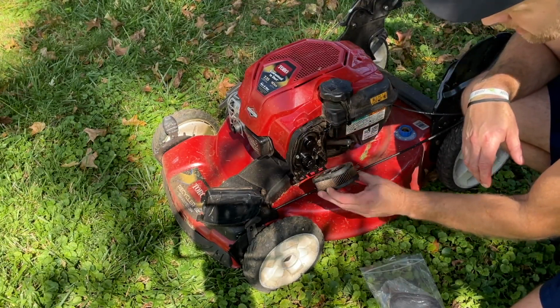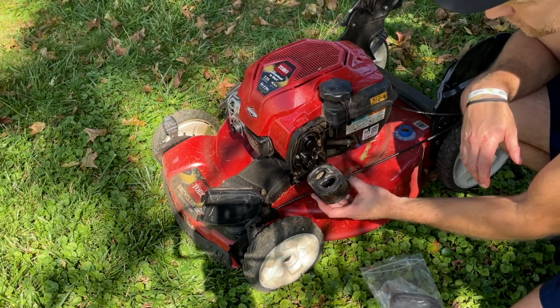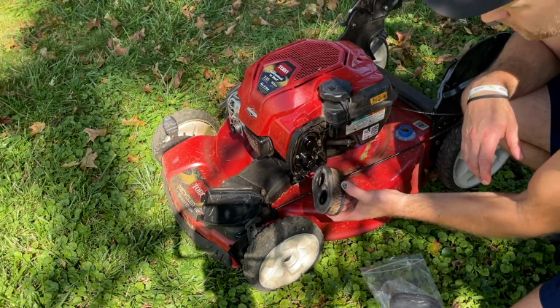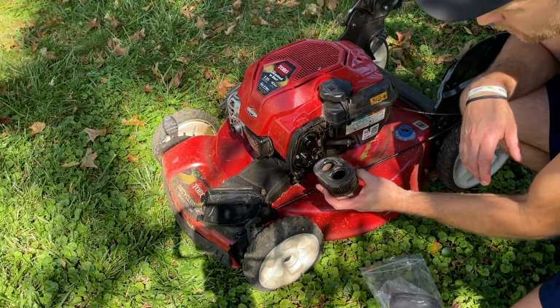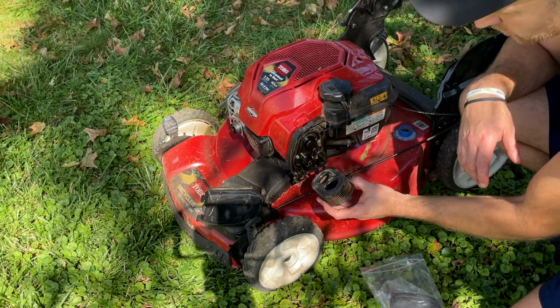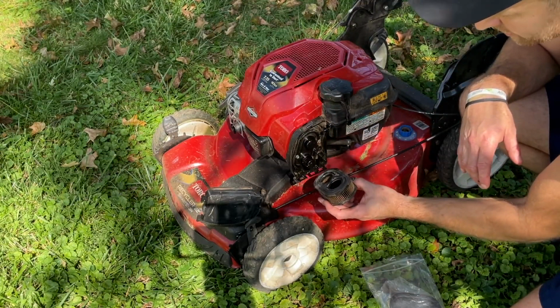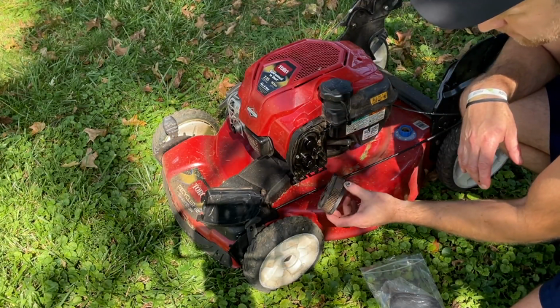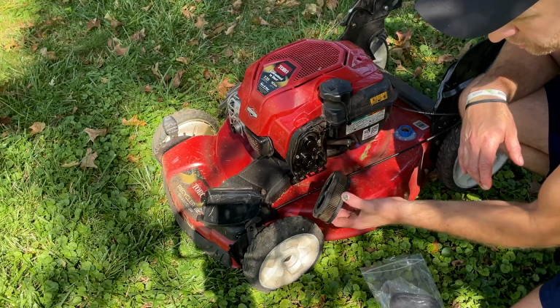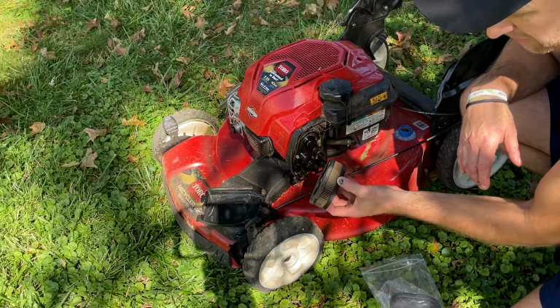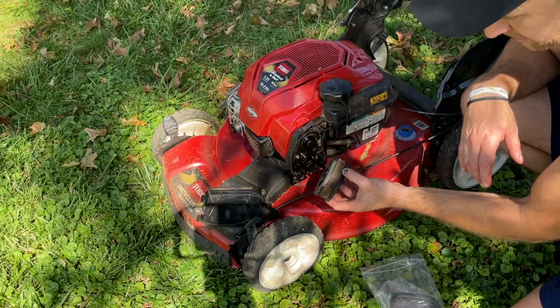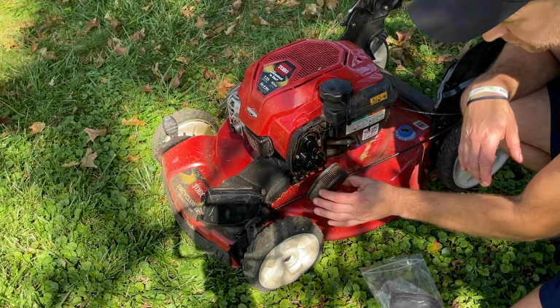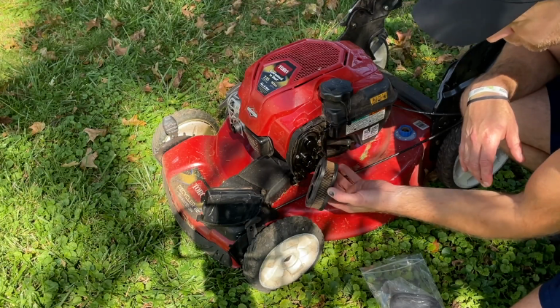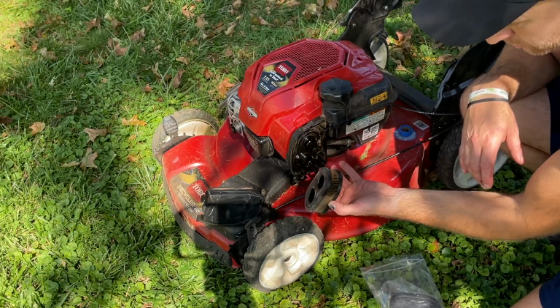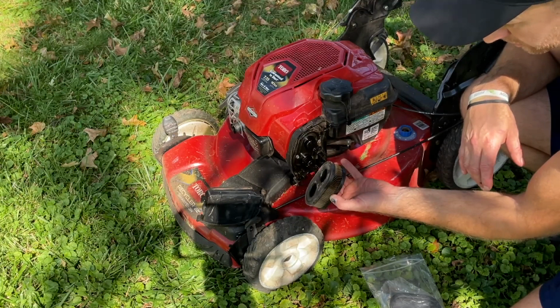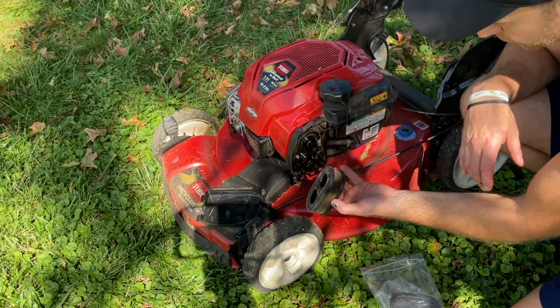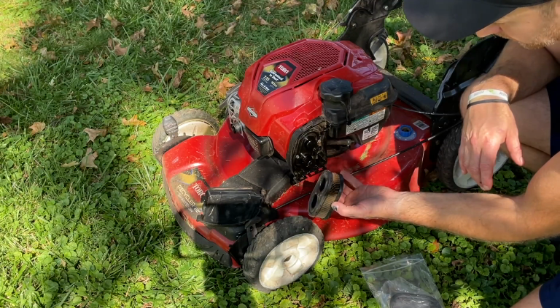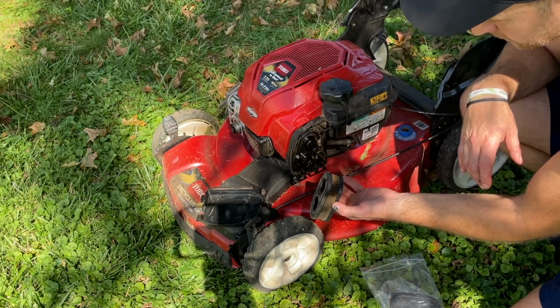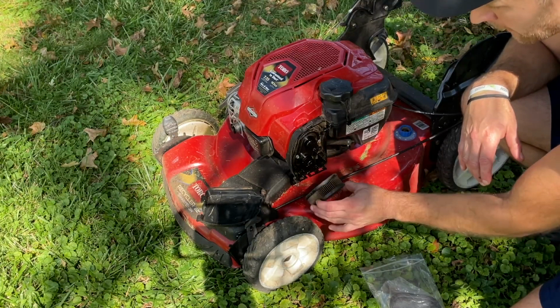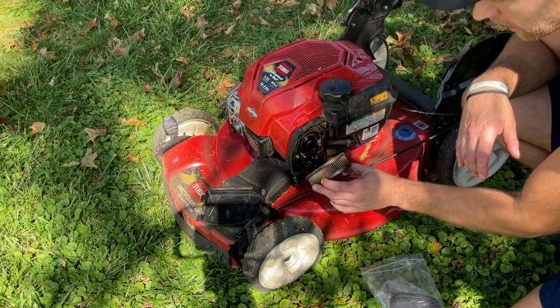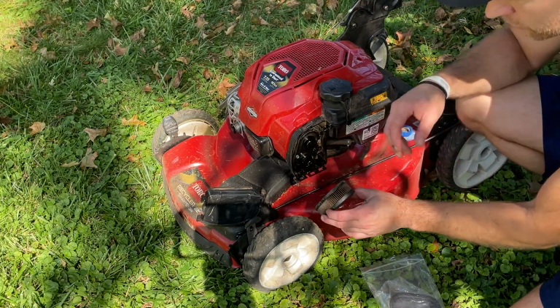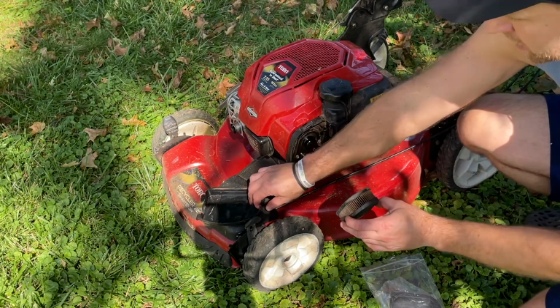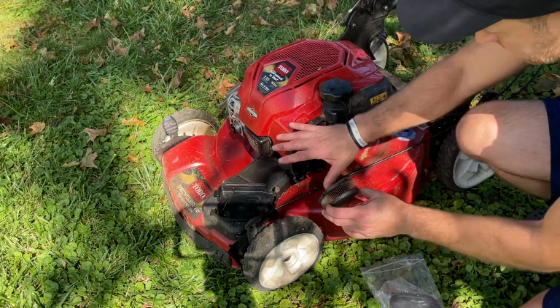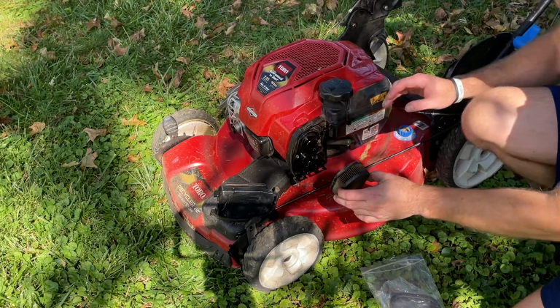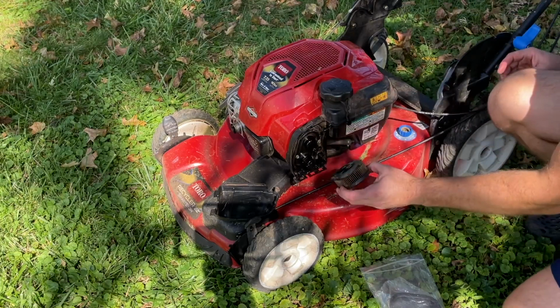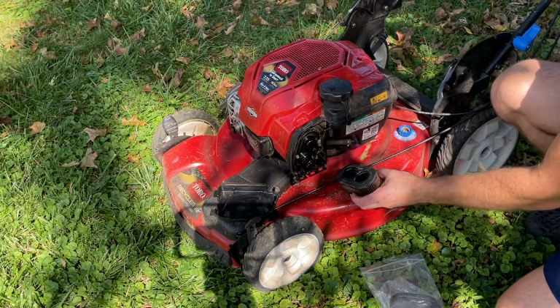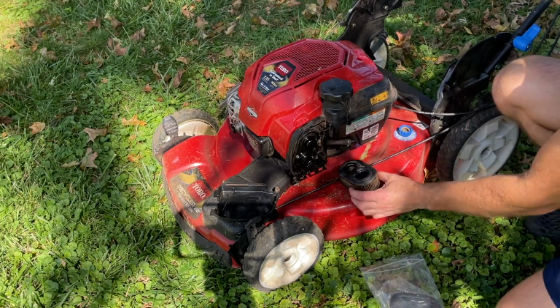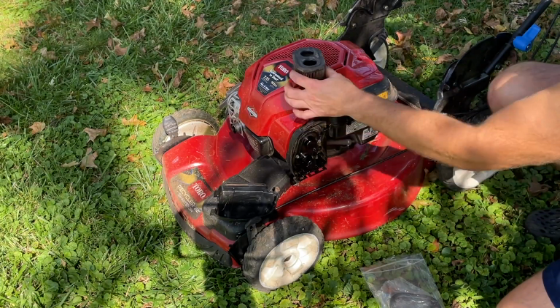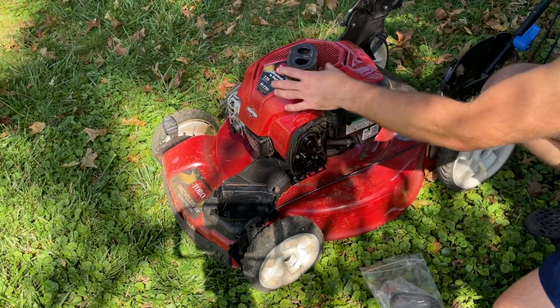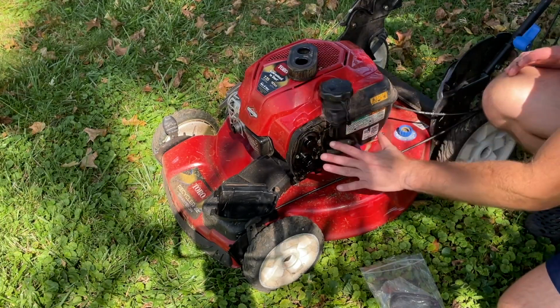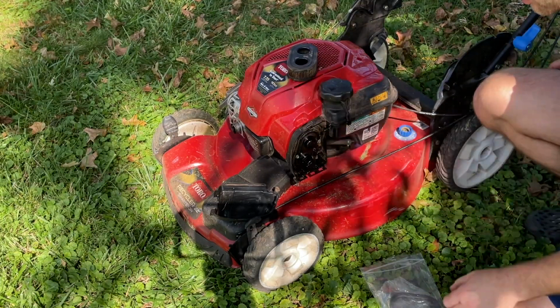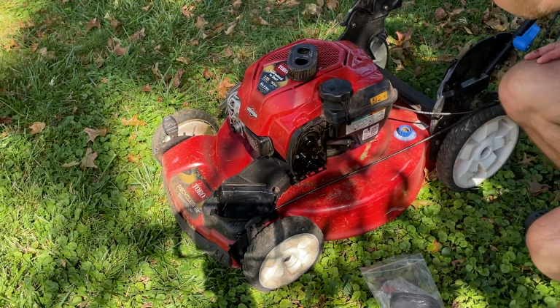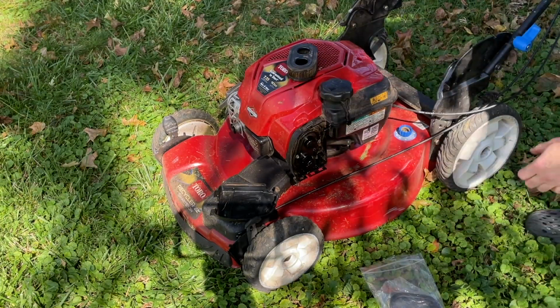So when your lawnmower doesn't want to start but you don't have a replacement filter yet, you can take this off and start your lawnmower just like that as a temporary workaround.